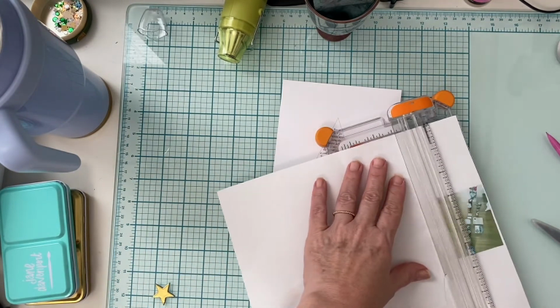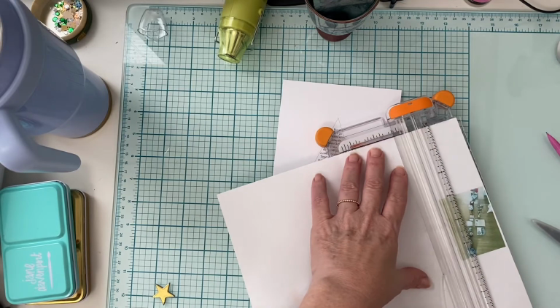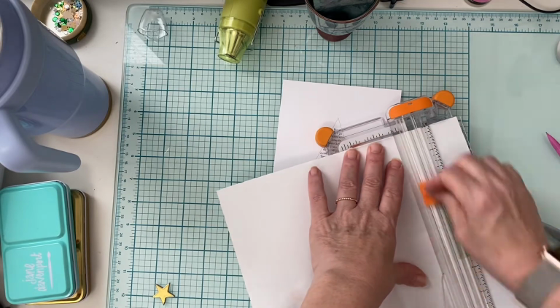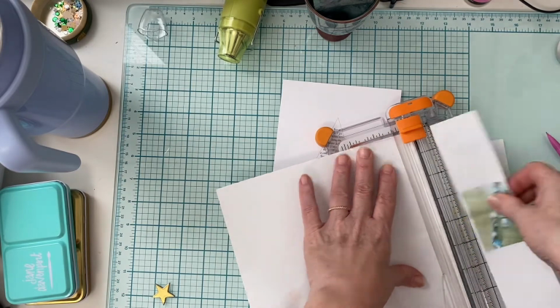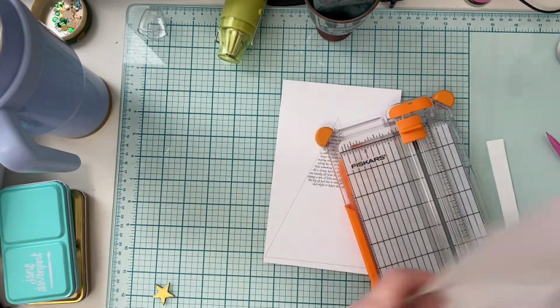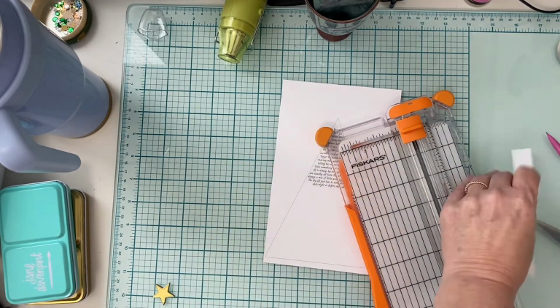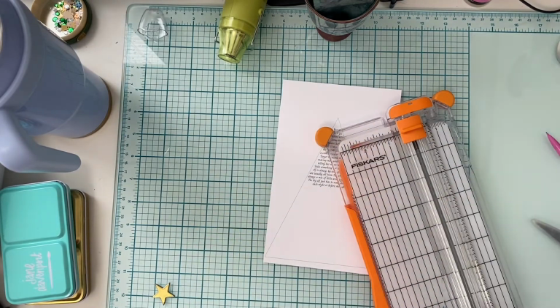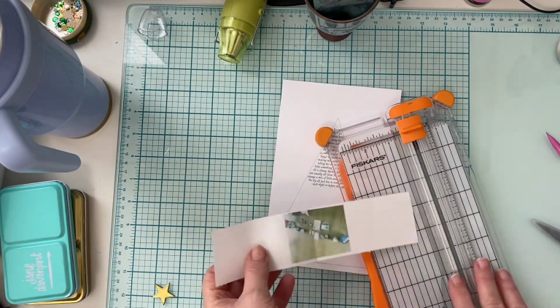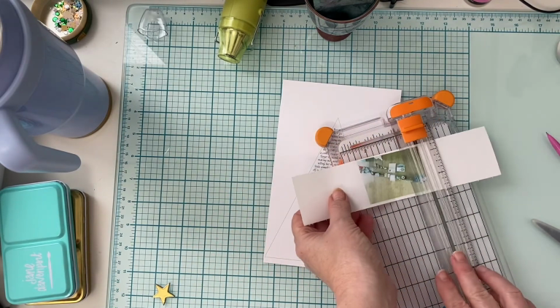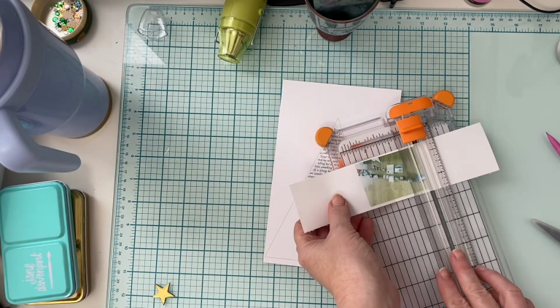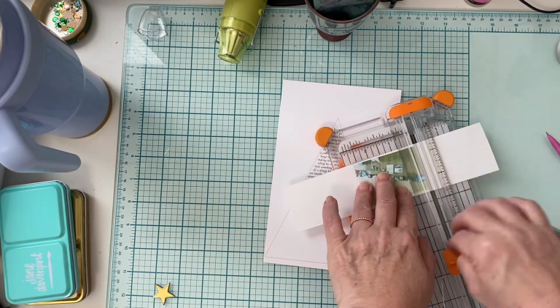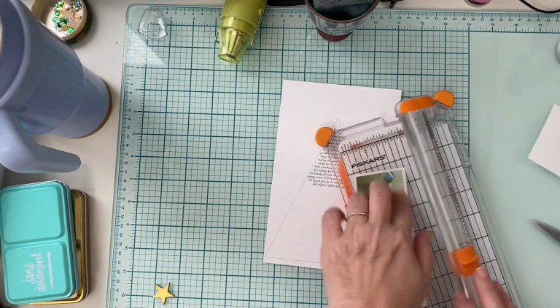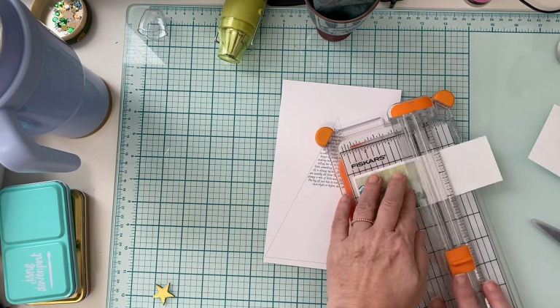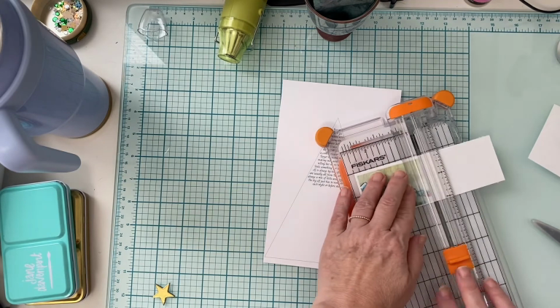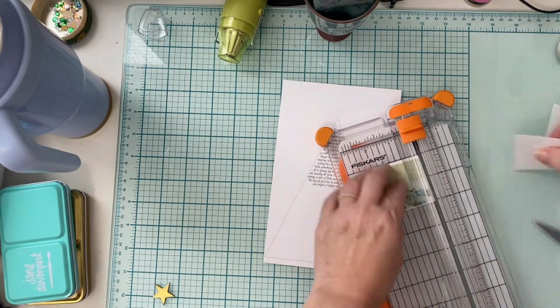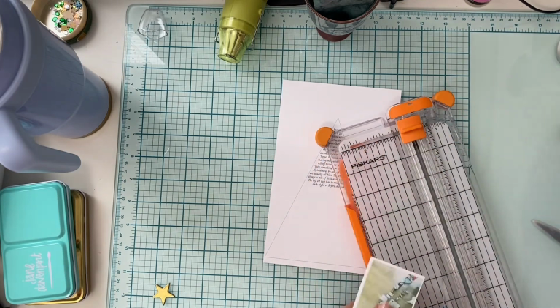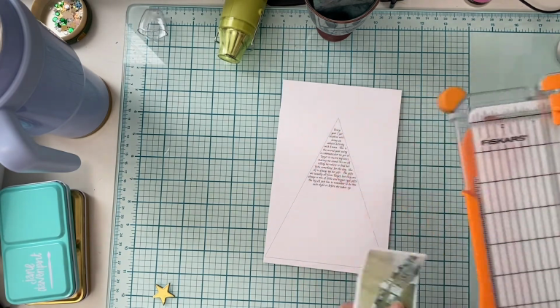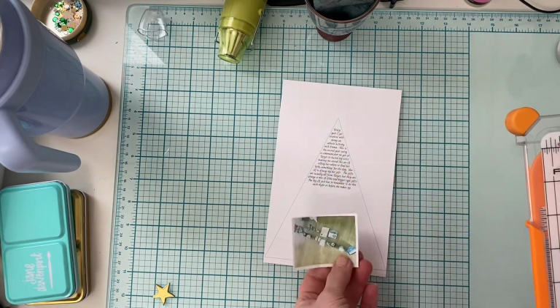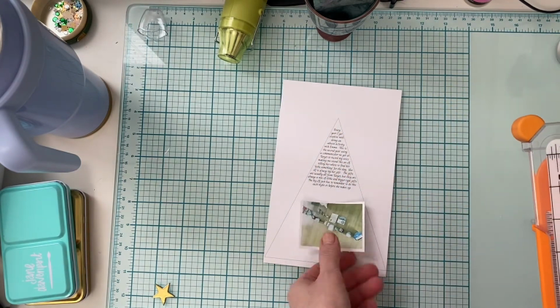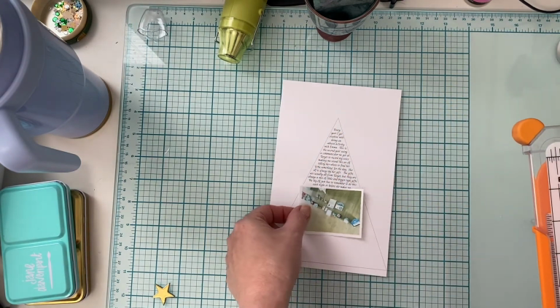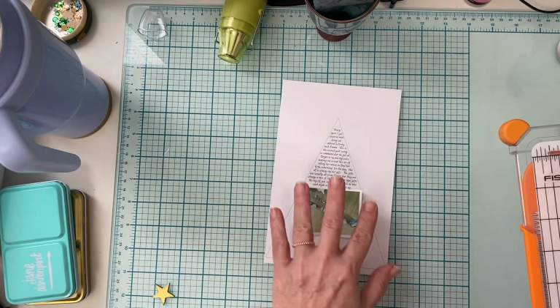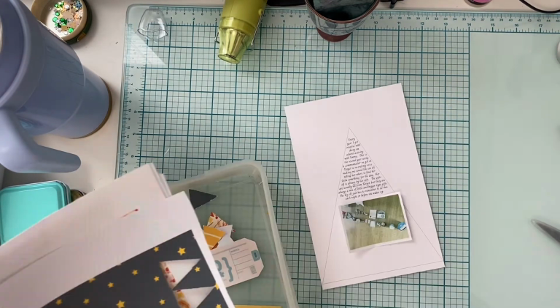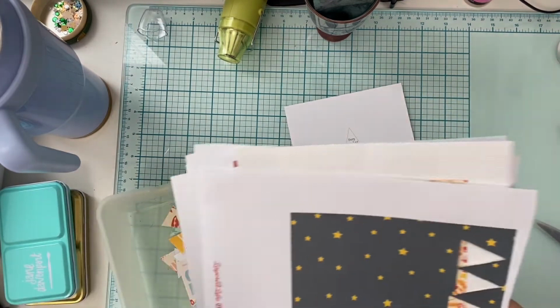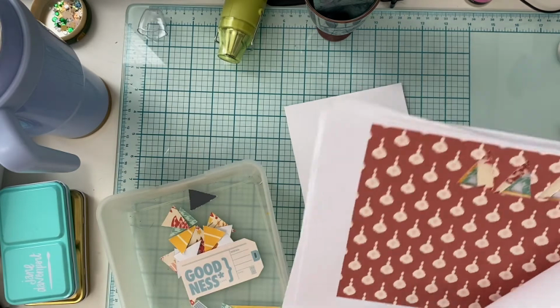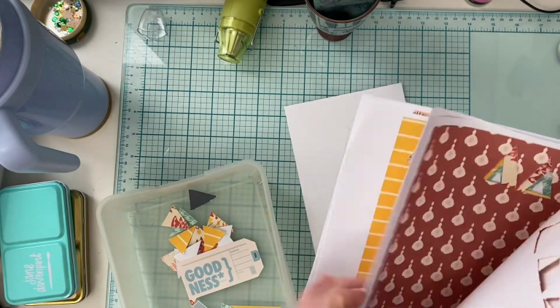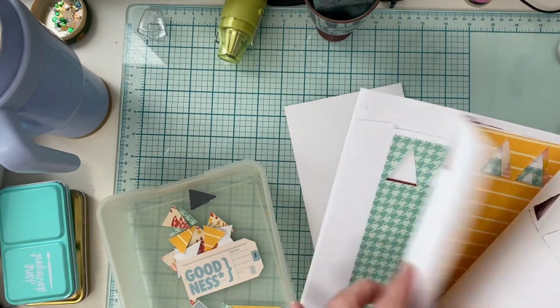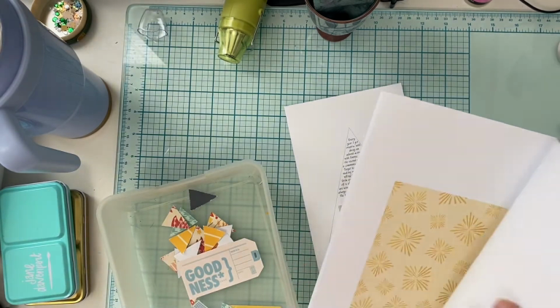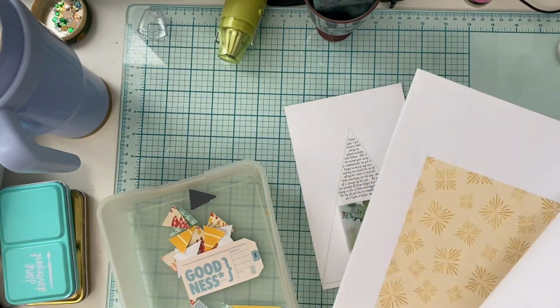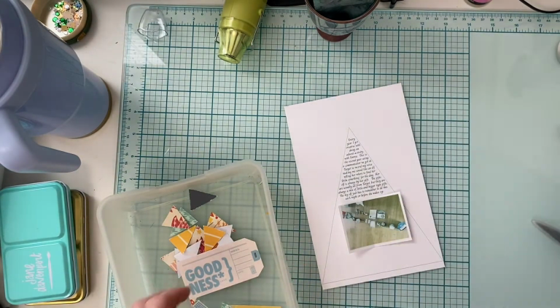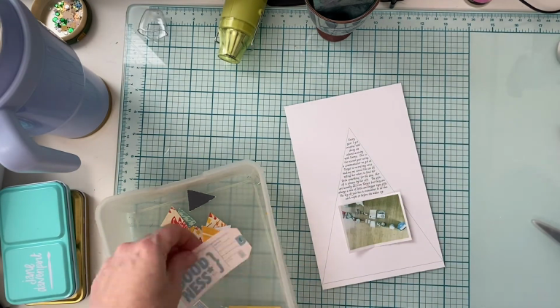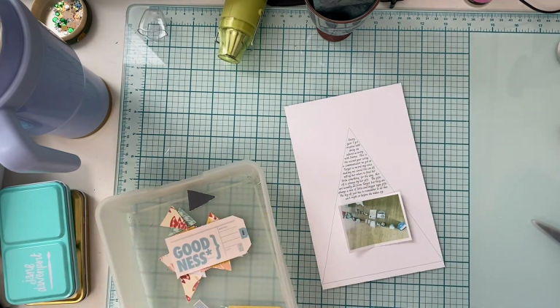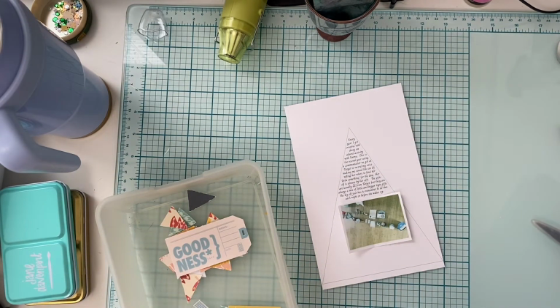I was having problems with my printer — I needed to get some more ink and it's not printing correctly. So I just printed this photo. It's not a great photo, but it tells the story of what I want for this project. So I just printed it on regular paper to trim it just to use as a guide.